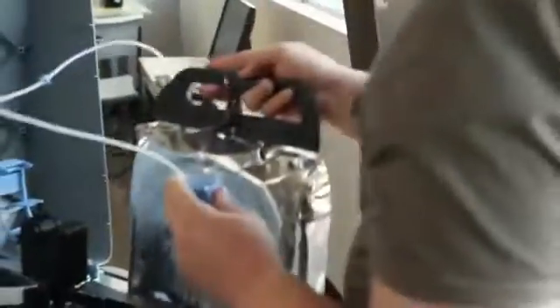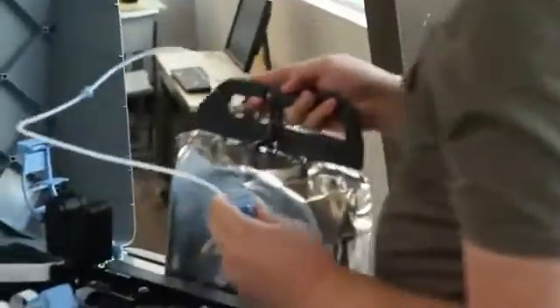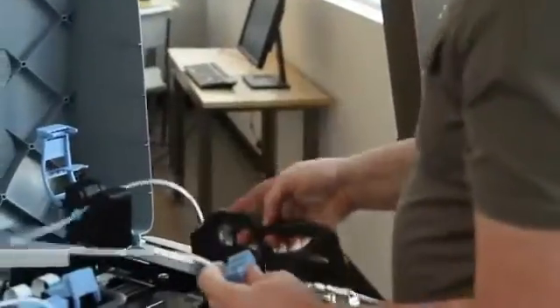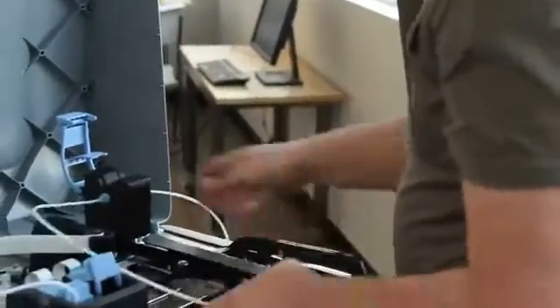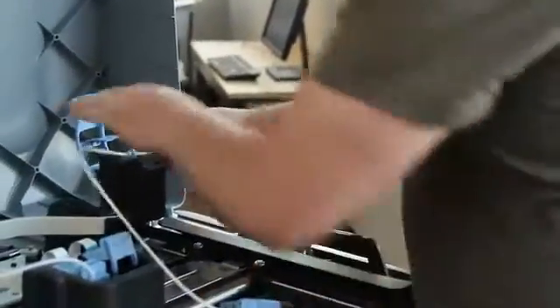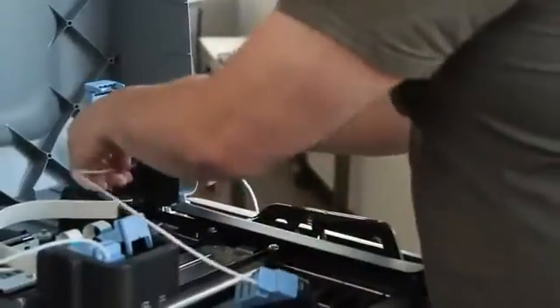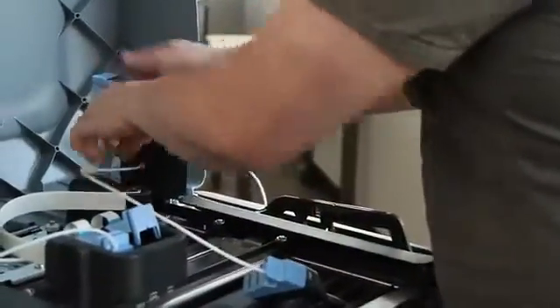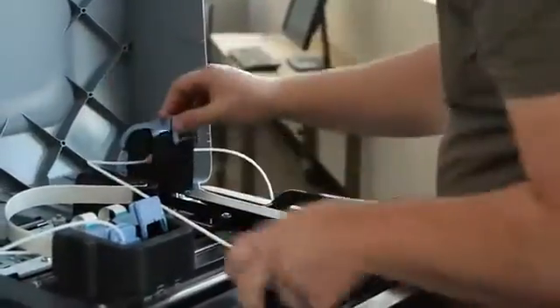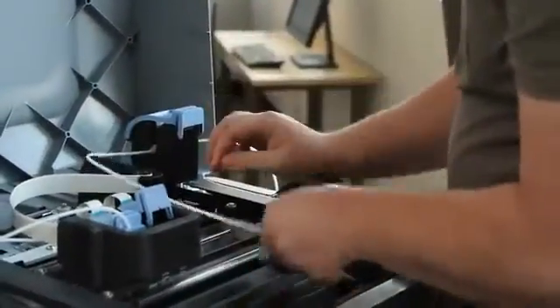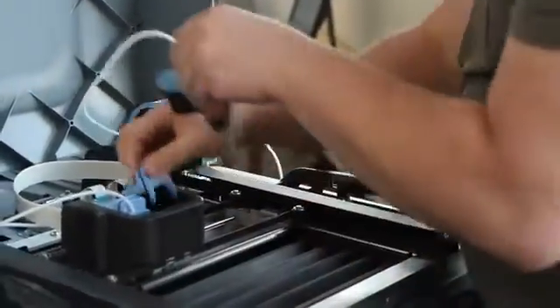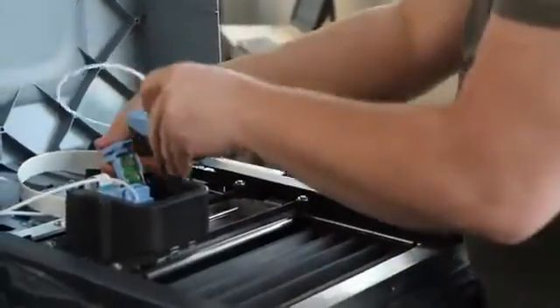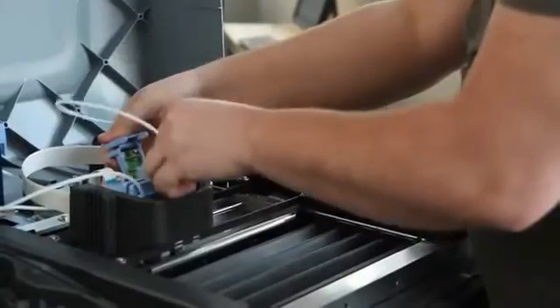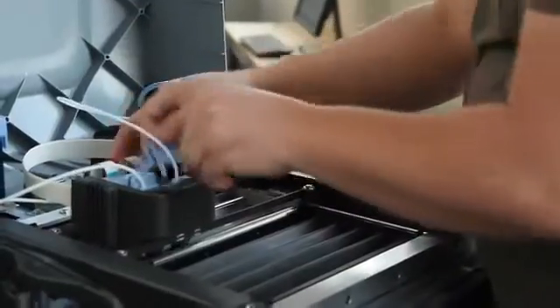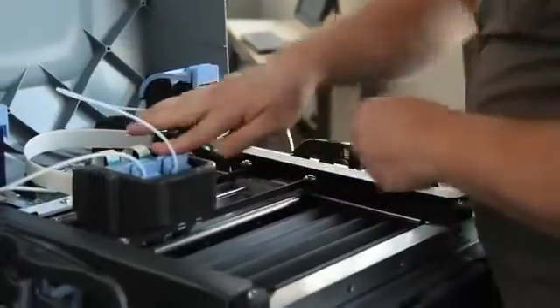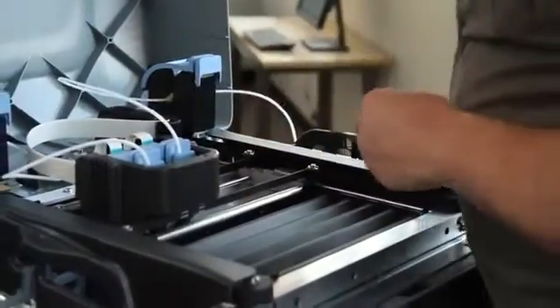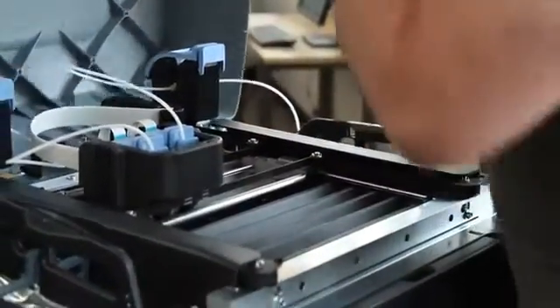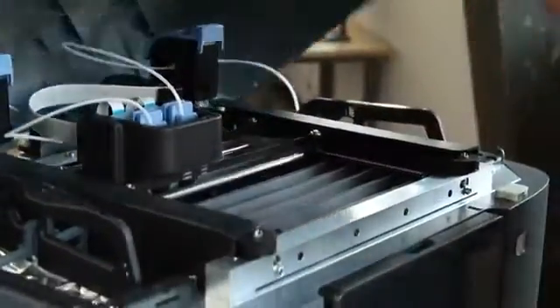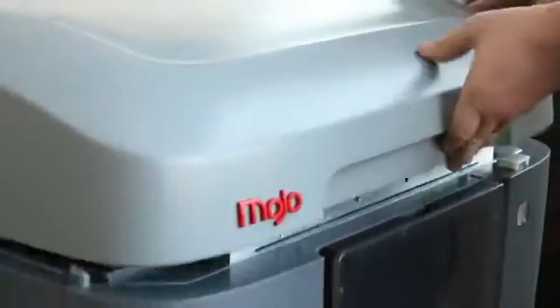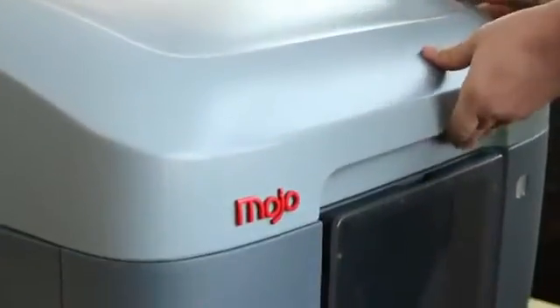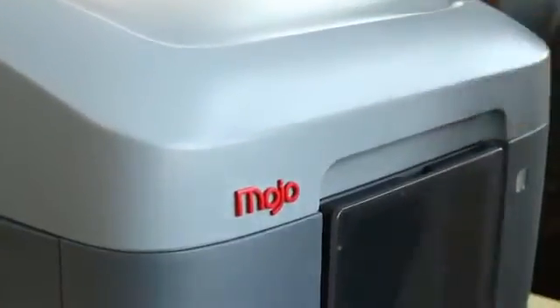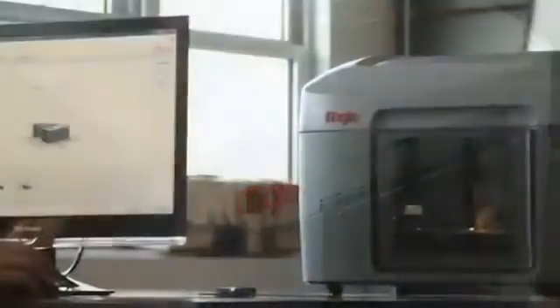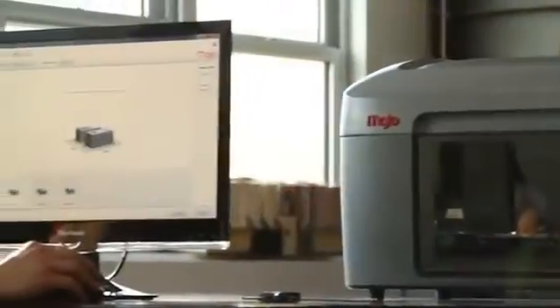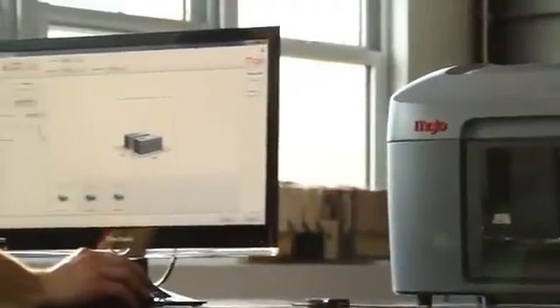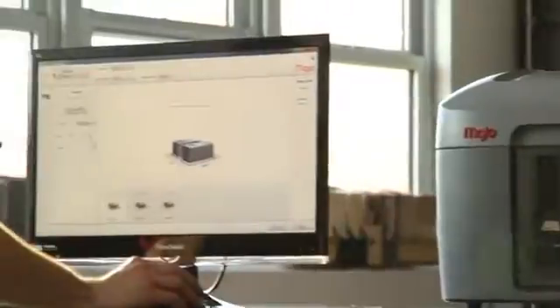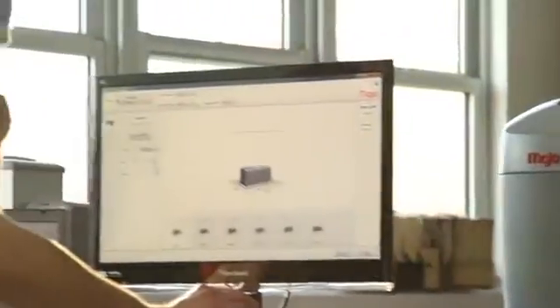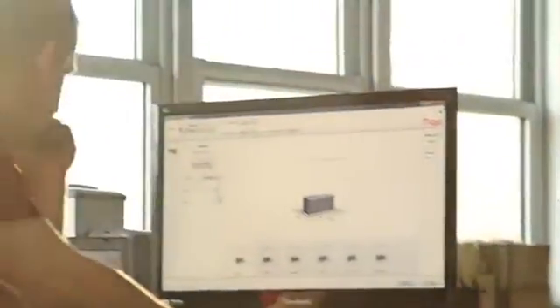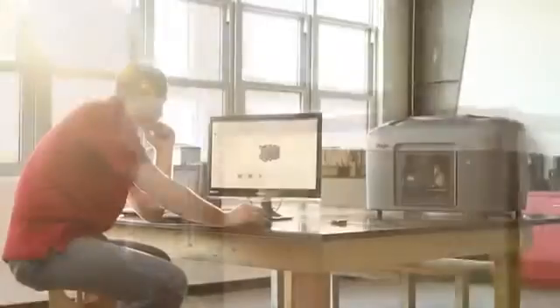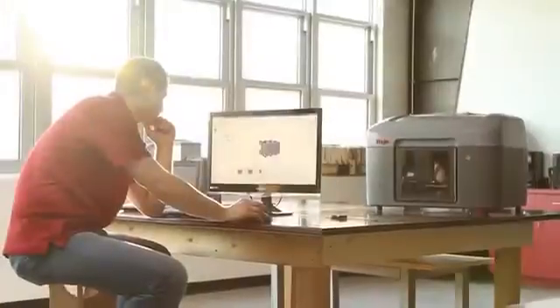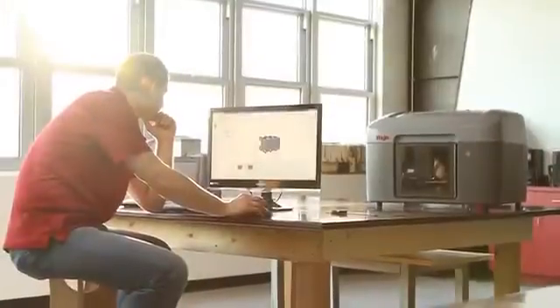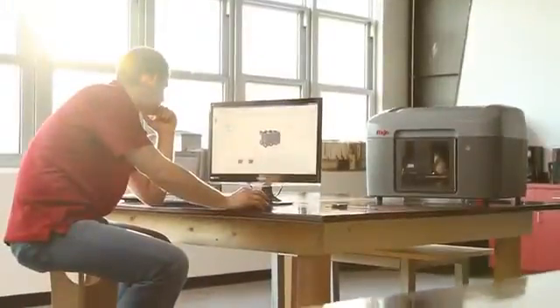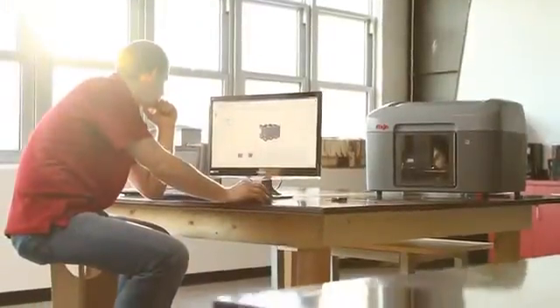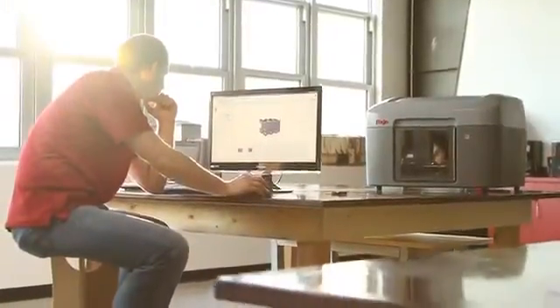Each spool has 80 cubic inches of material, so you'll be changing material cartridges less often and you'll have more uninterrupted printing. With the Mojo Print Wizard software it's extremely easy to process files to print.